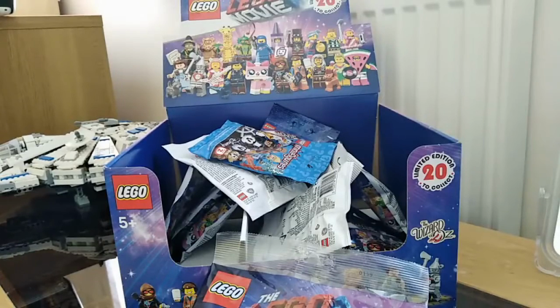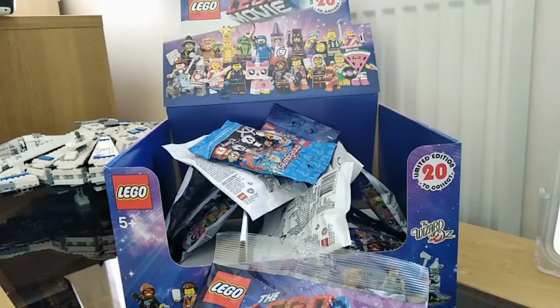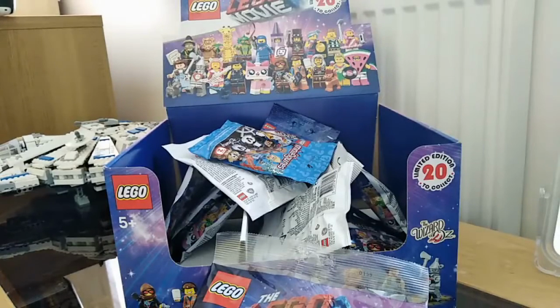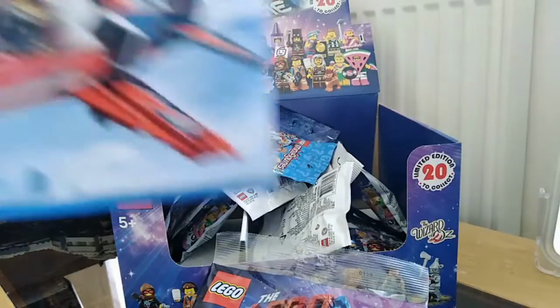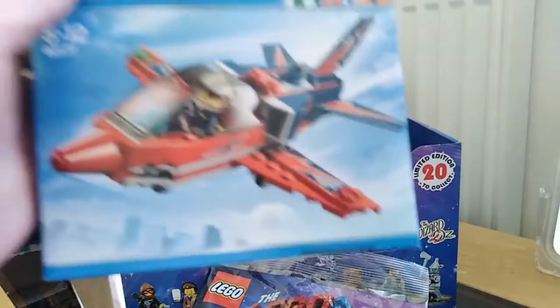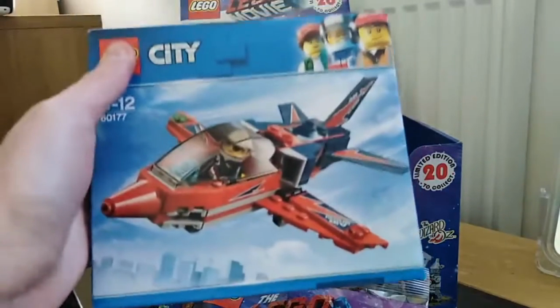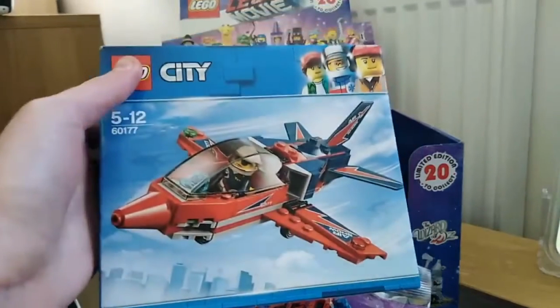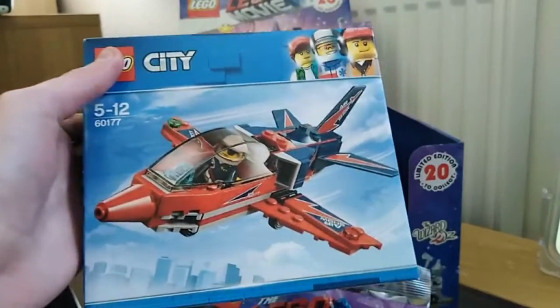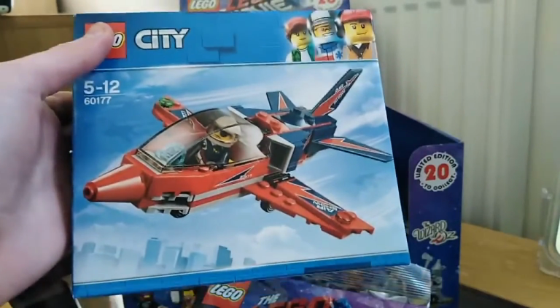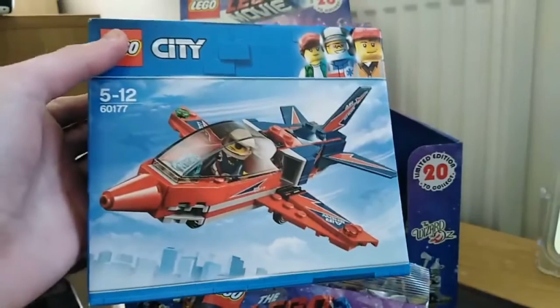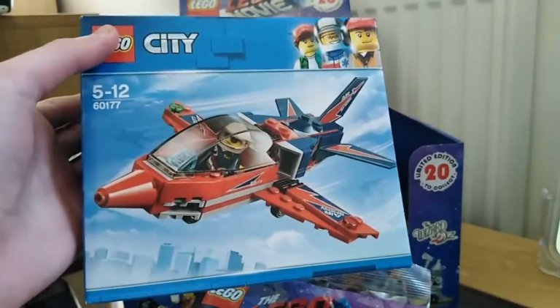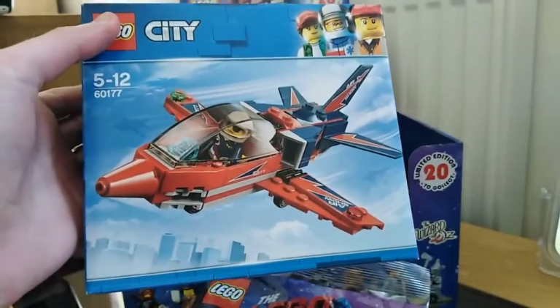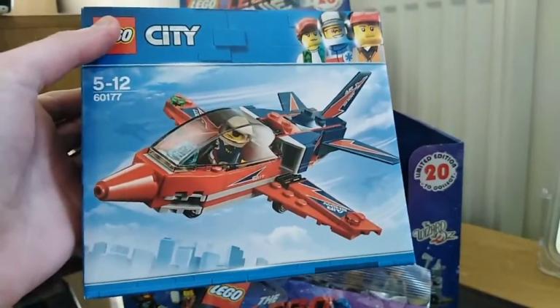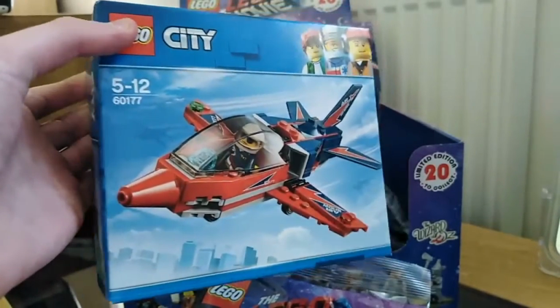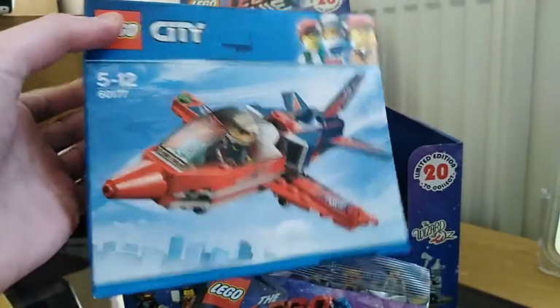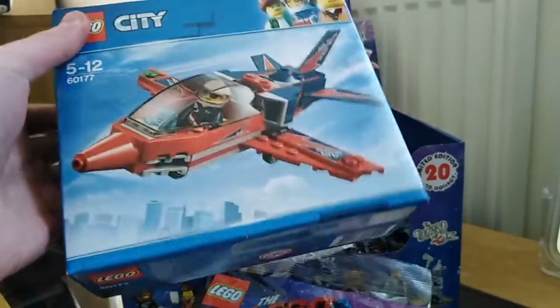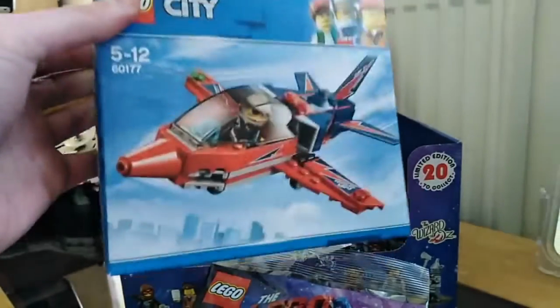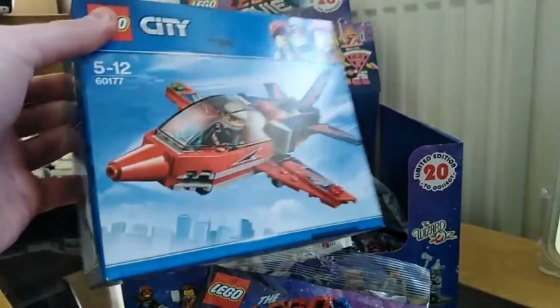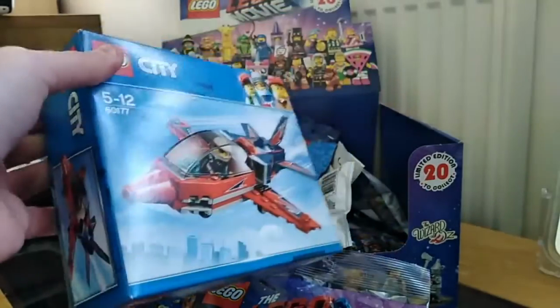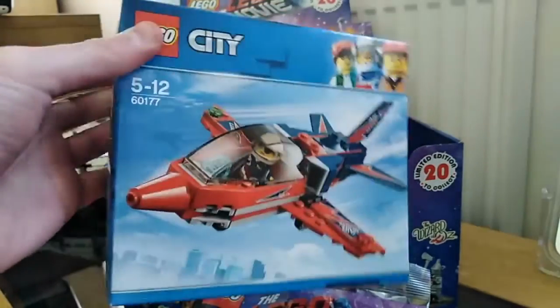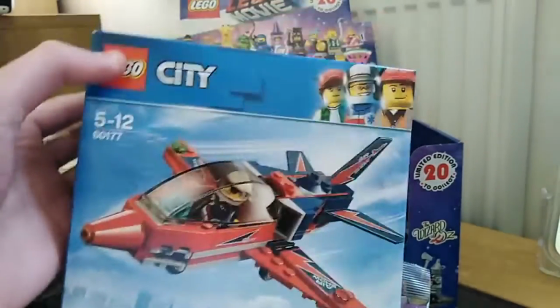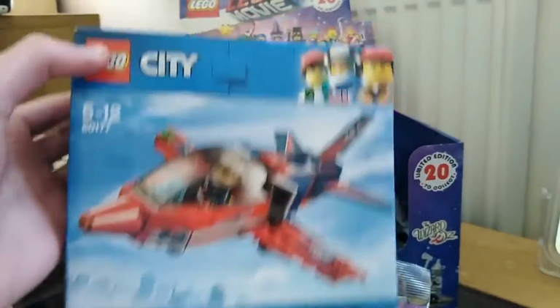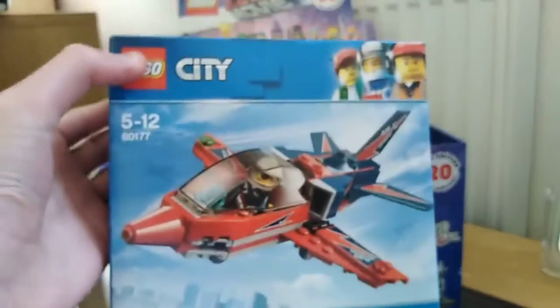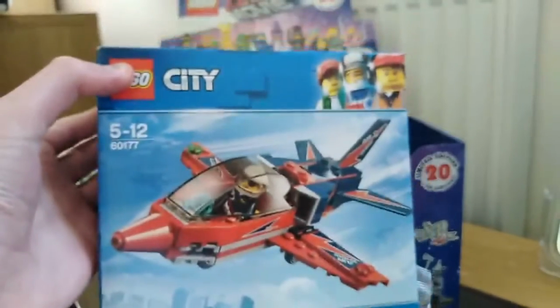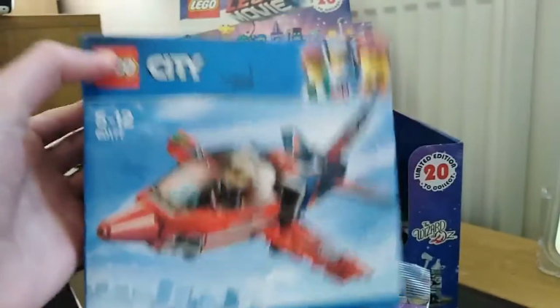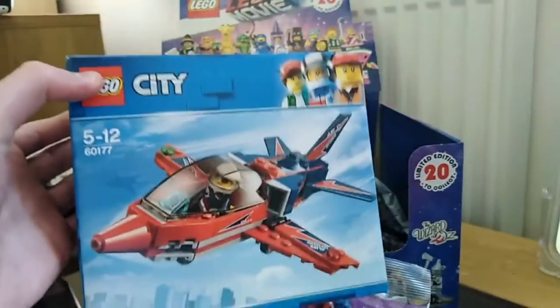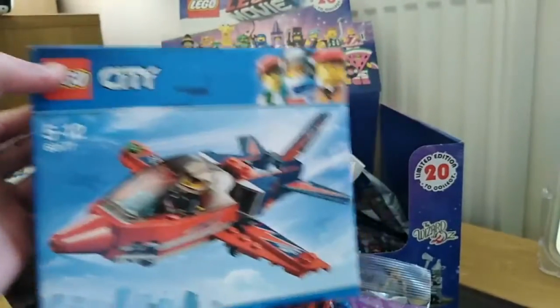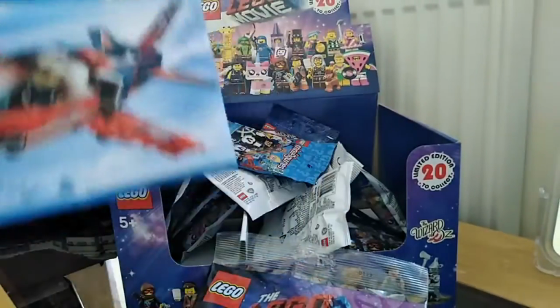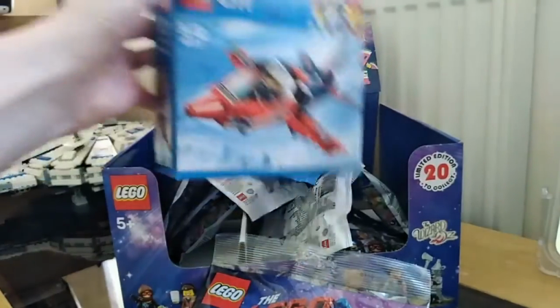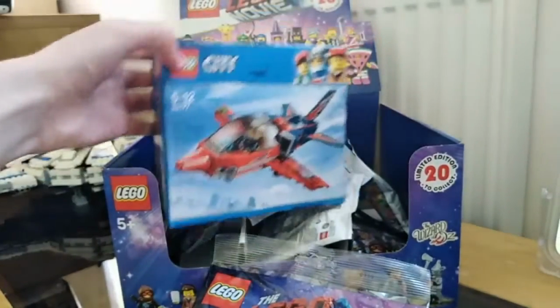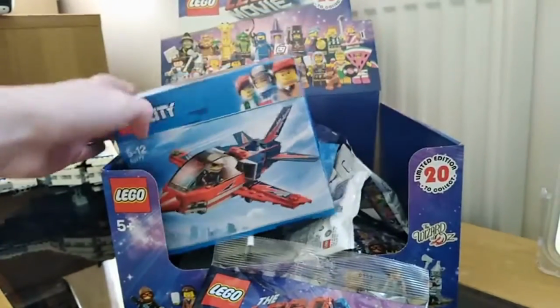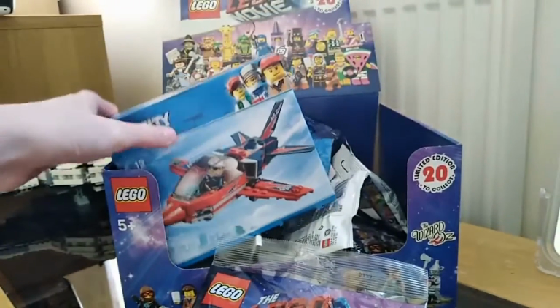I also got this in my local supermarket Sainsbury's — the Lego City 60177 airplane jet. I think this was around £6.40, but it has retired and I did want to get it before it retired, so I'm happy to have picked that up.